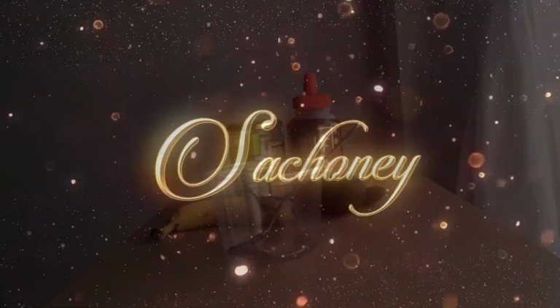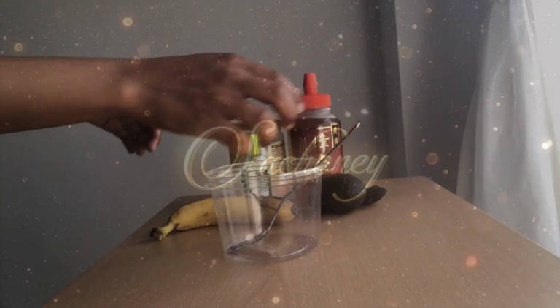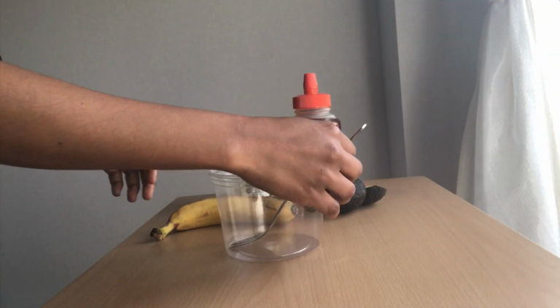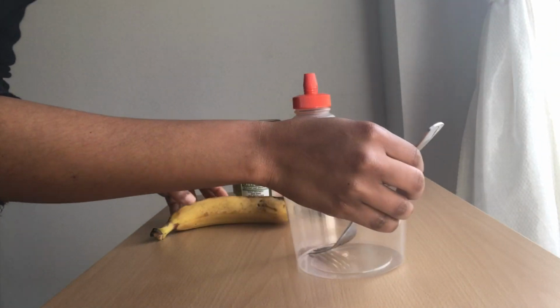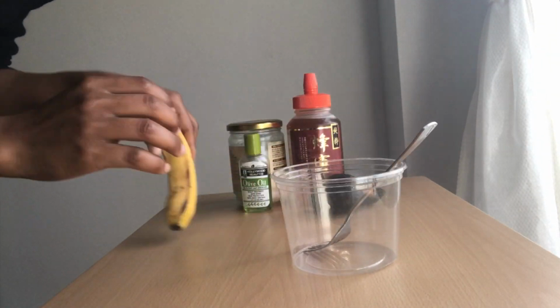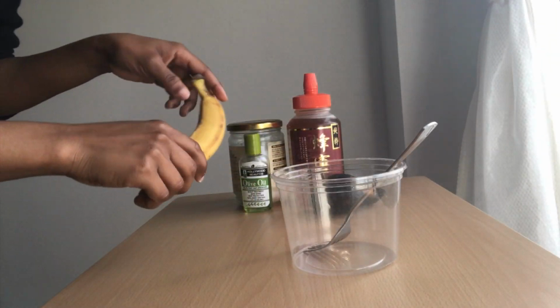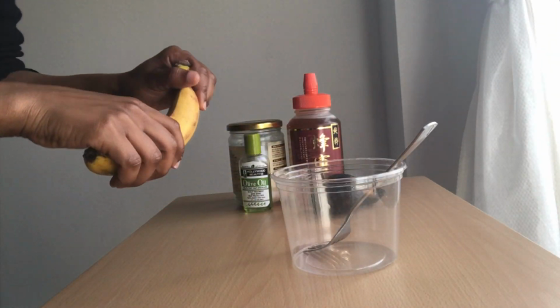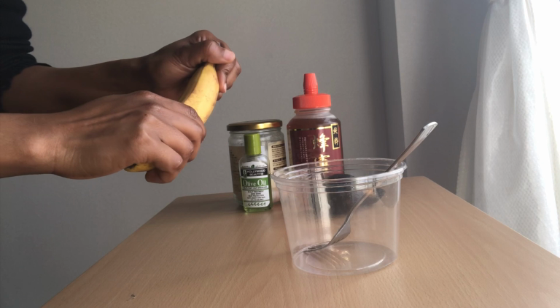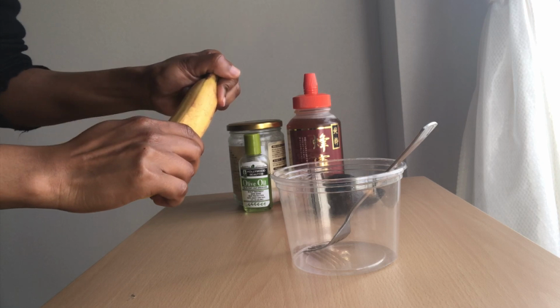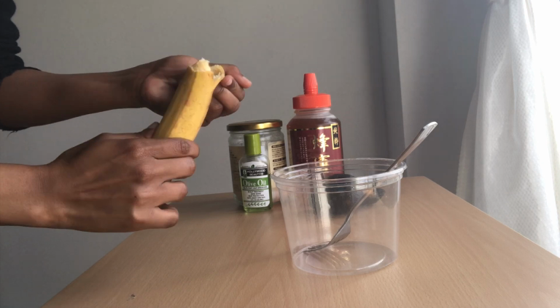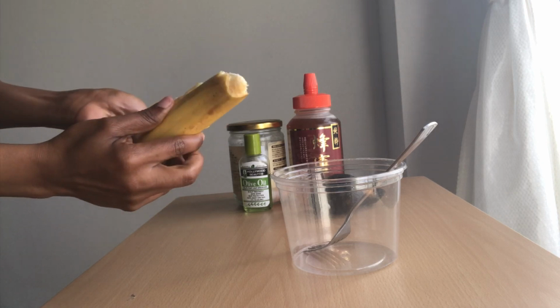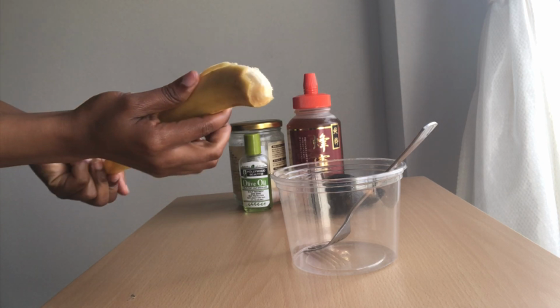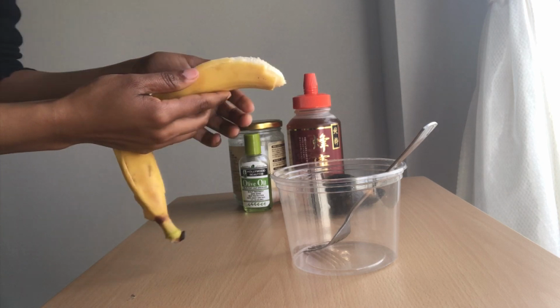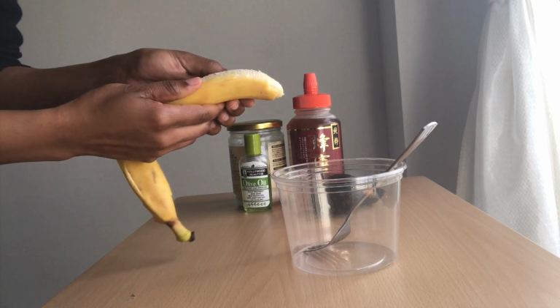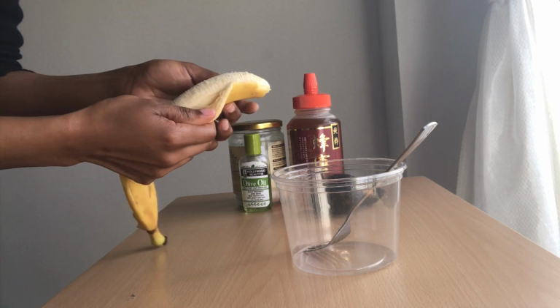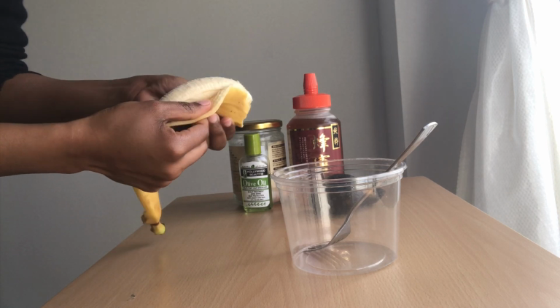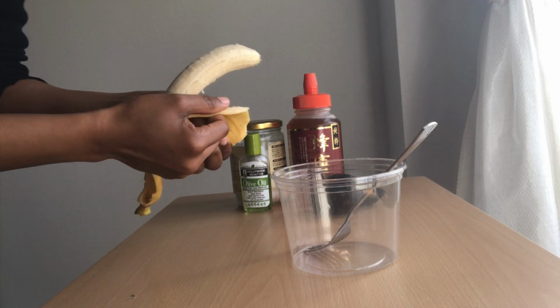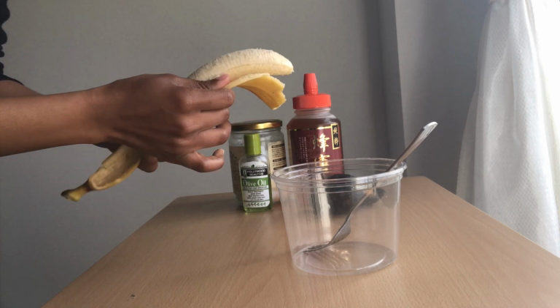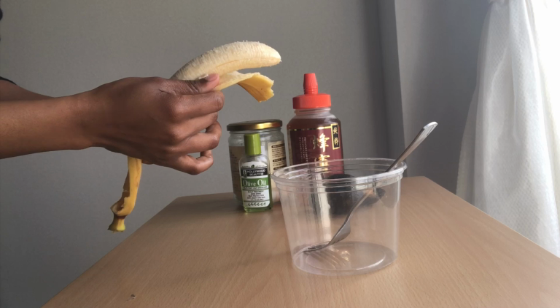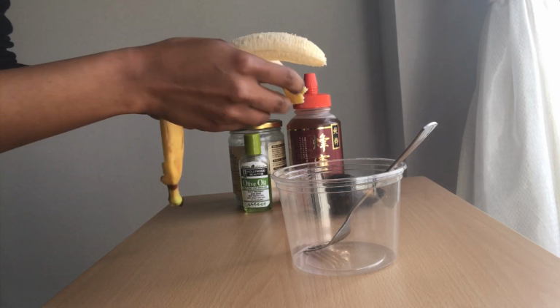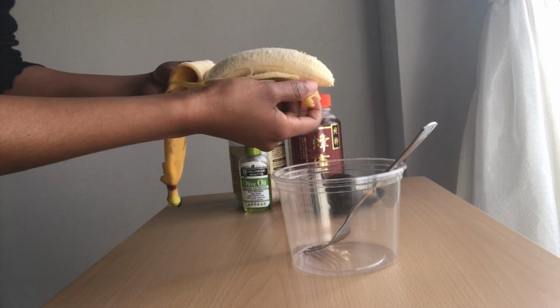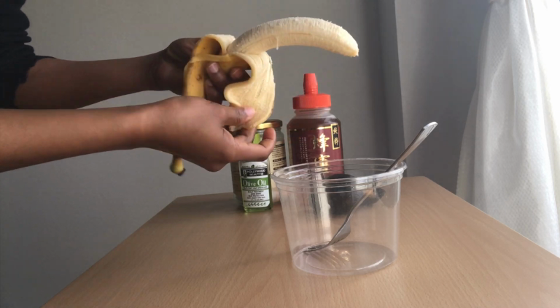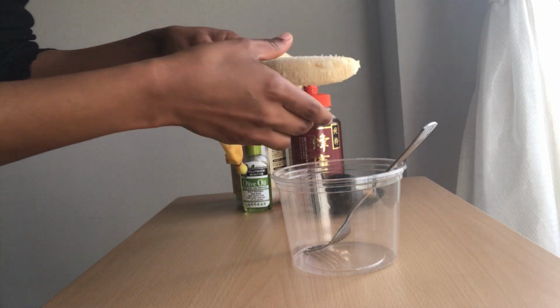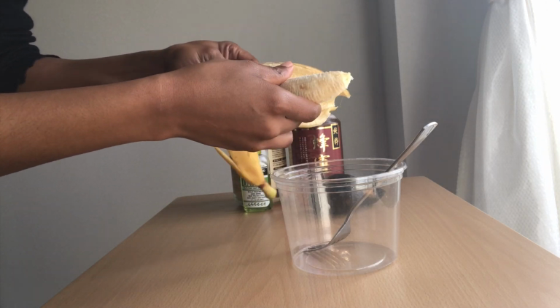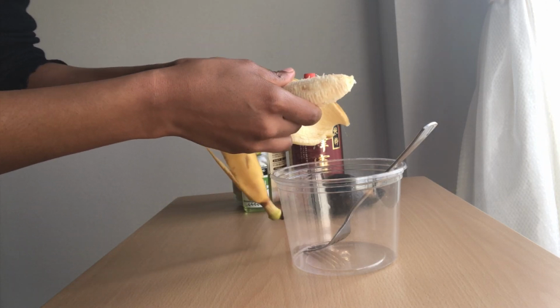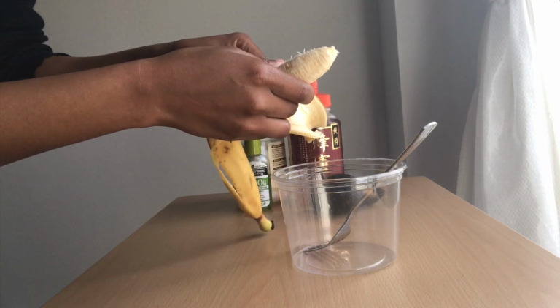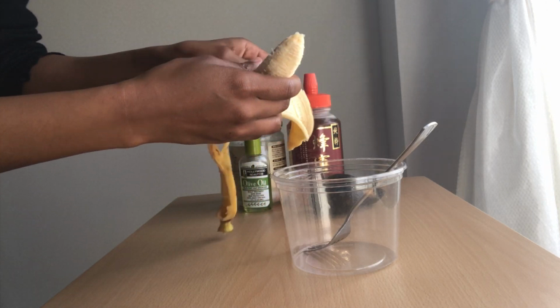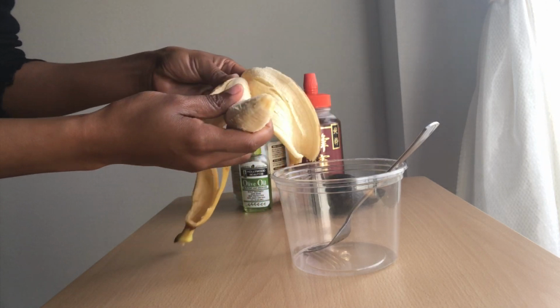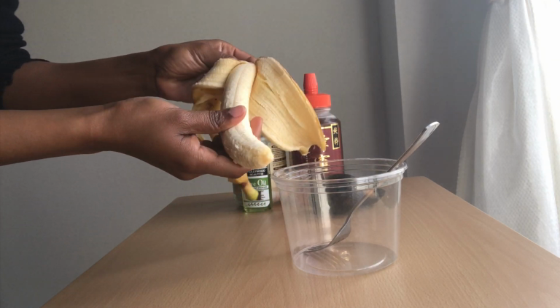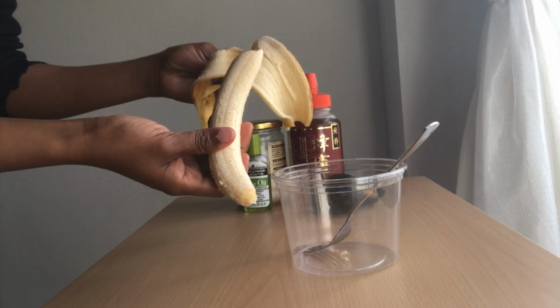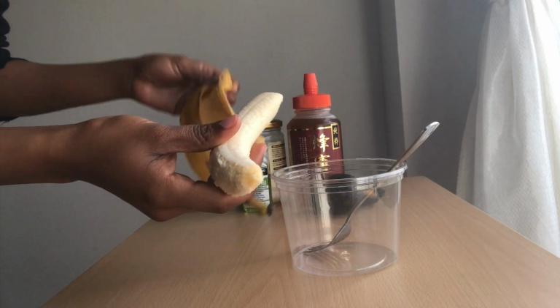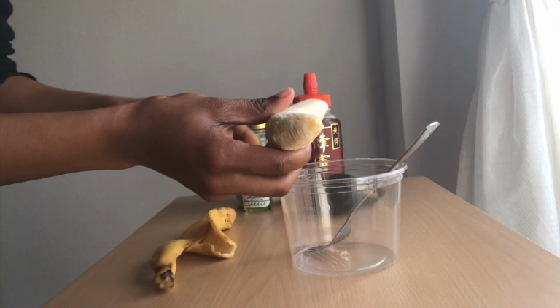Hey guys, welcome back to my channel. In today's video I'm gonna be mixing some natural ingredients together so that my hair can be healthy, because it's very dry and it needs to be moisturized.